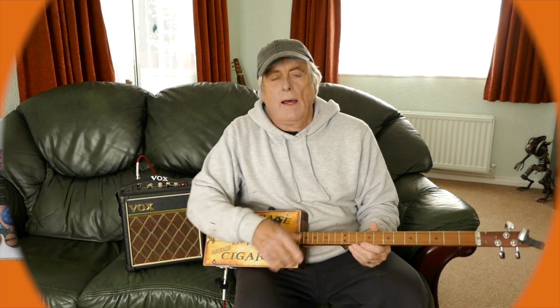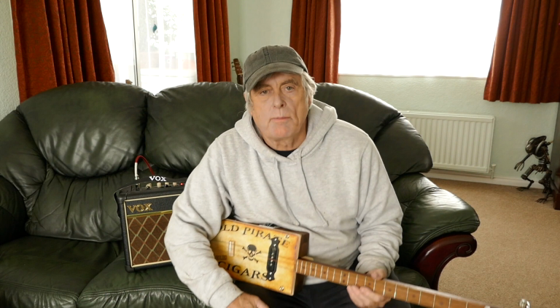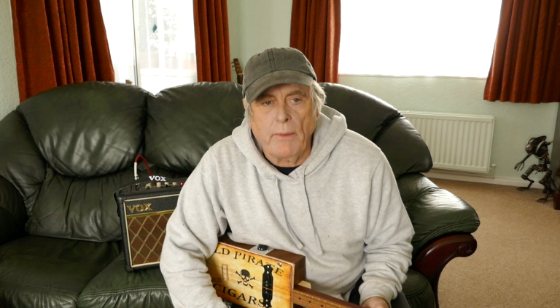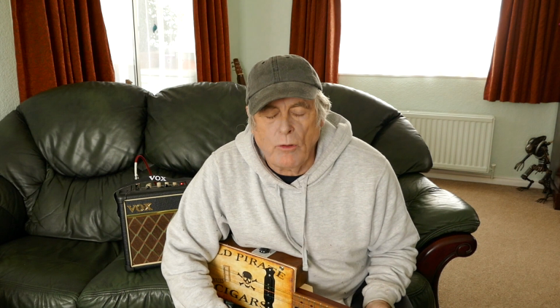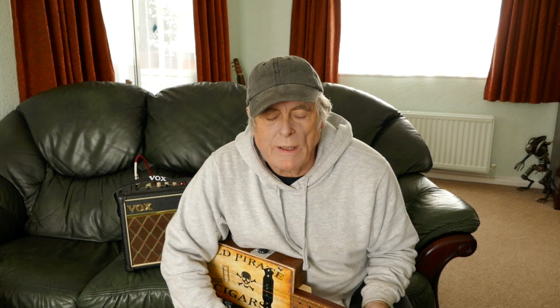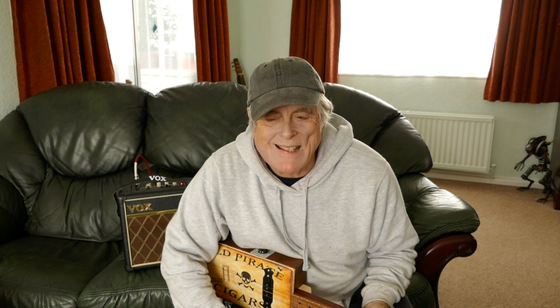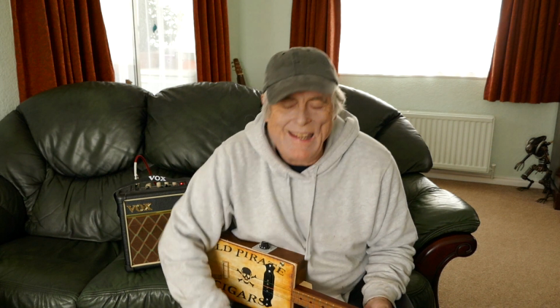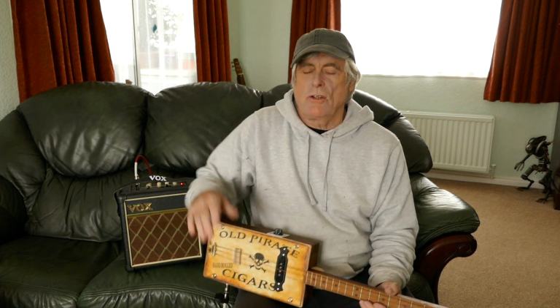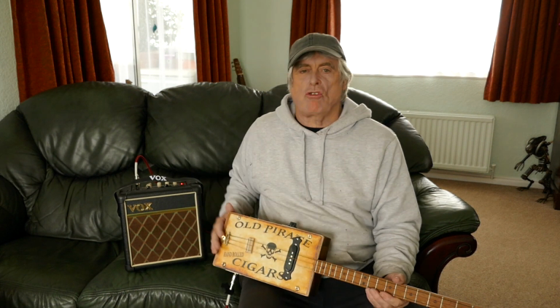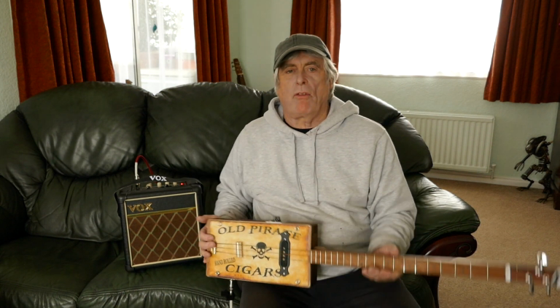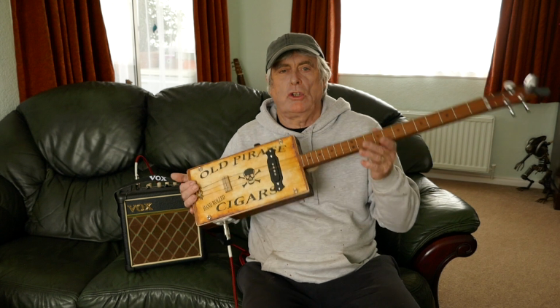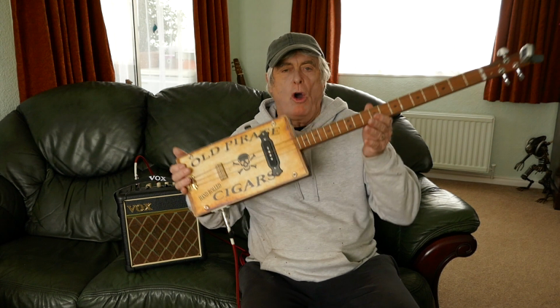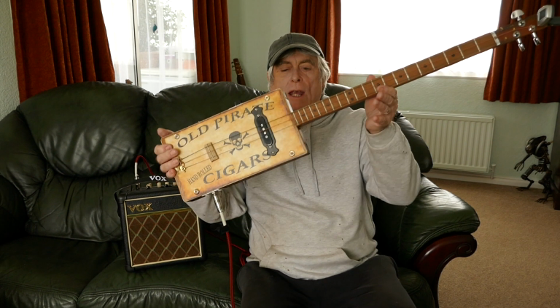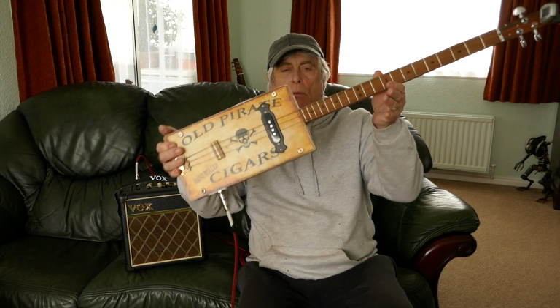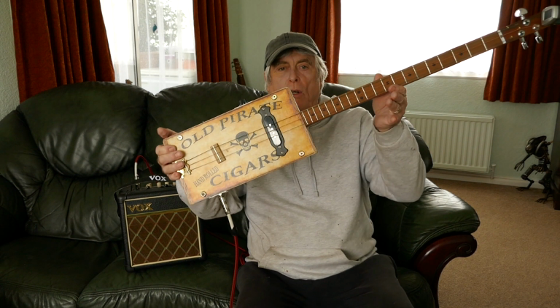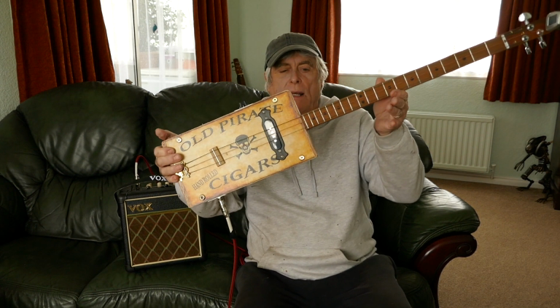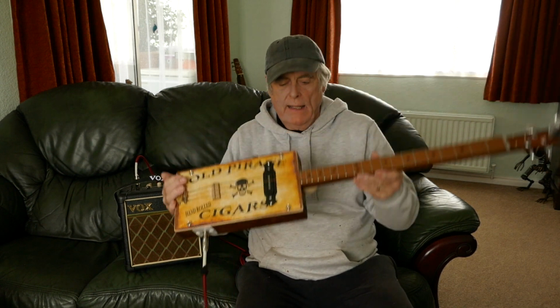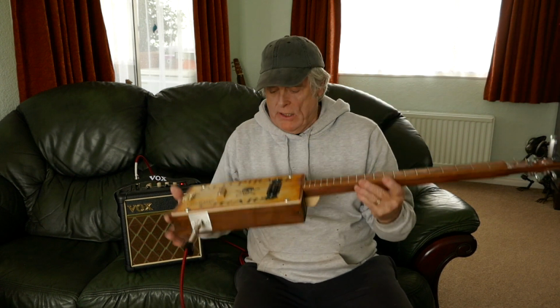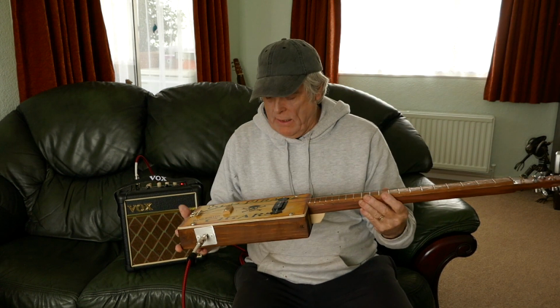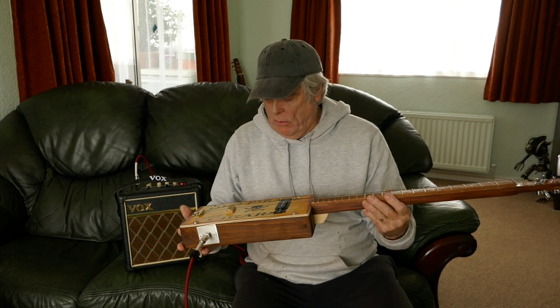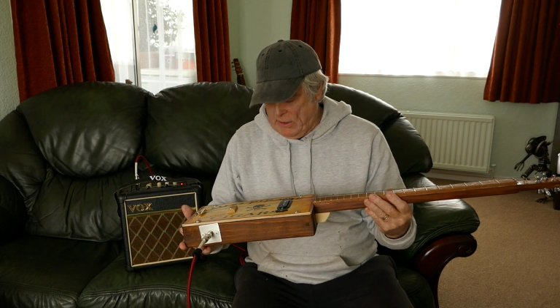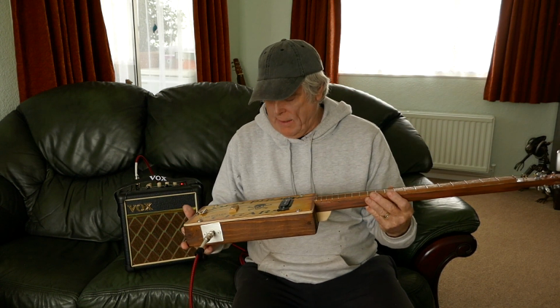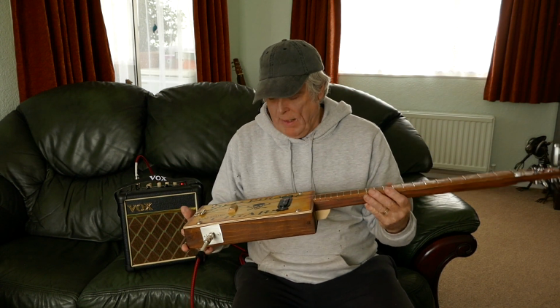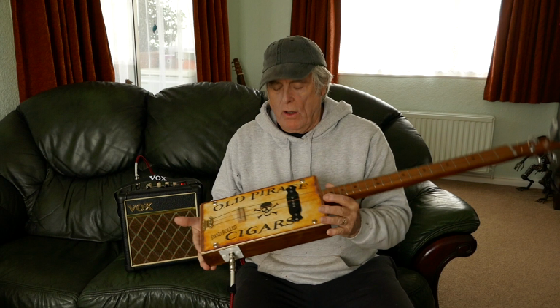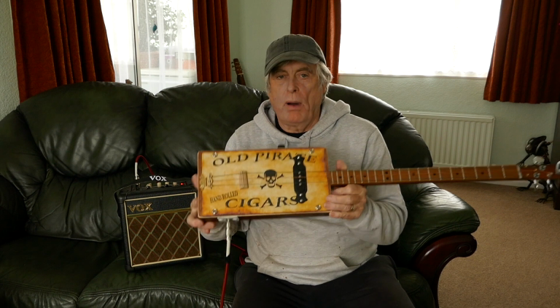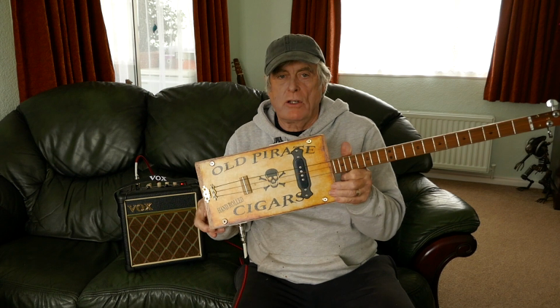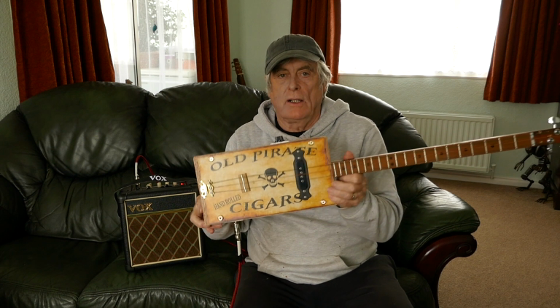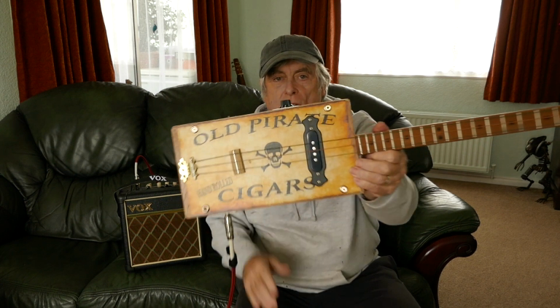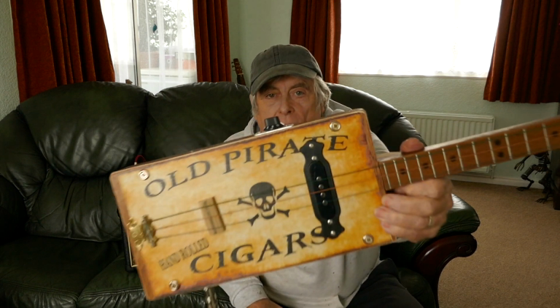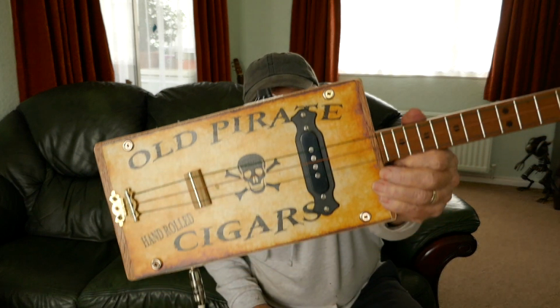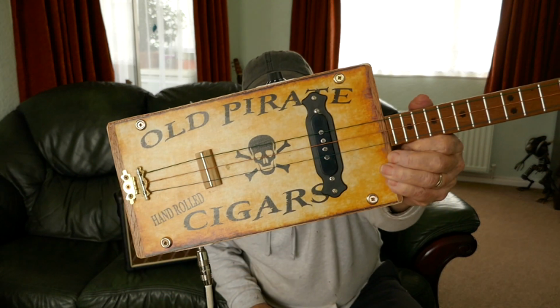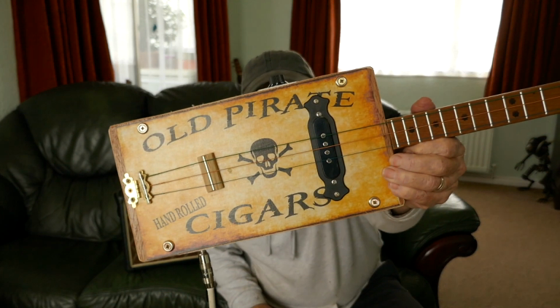Hi guys, Mark Labone here. How are you all doing today? Just straight out of the workshop — hot out of the workshop today. This is a new one. This is the old pirate cigar box guitar.